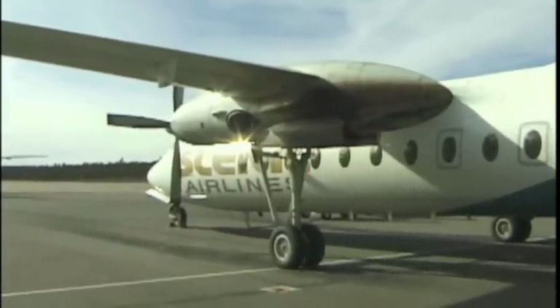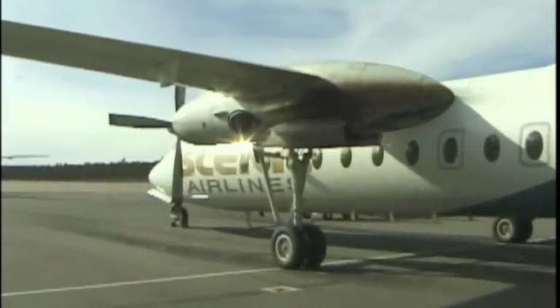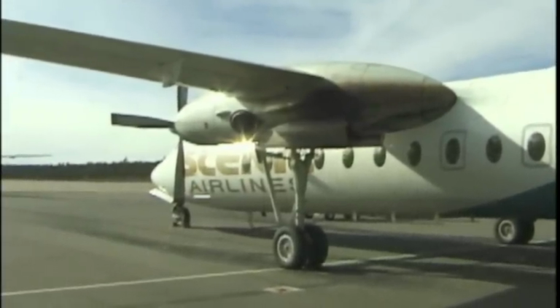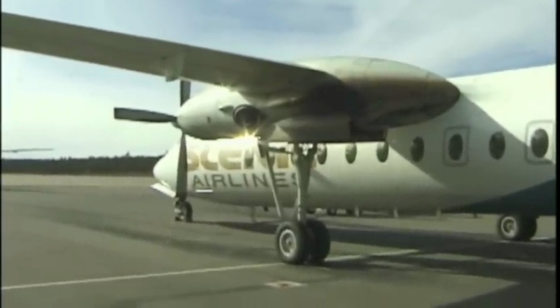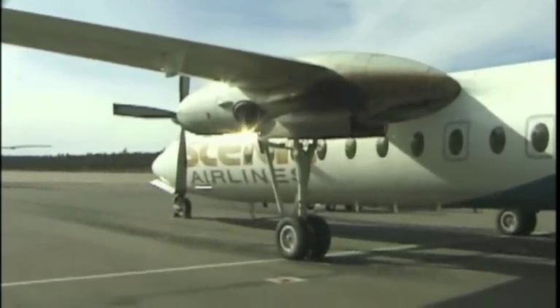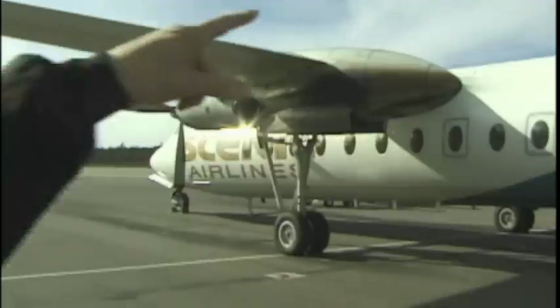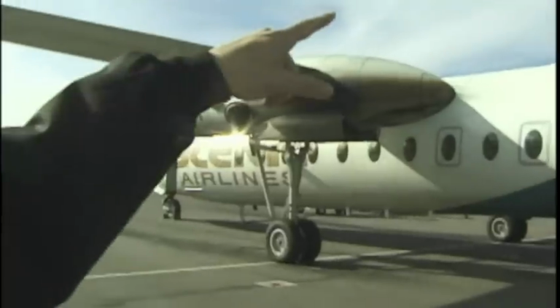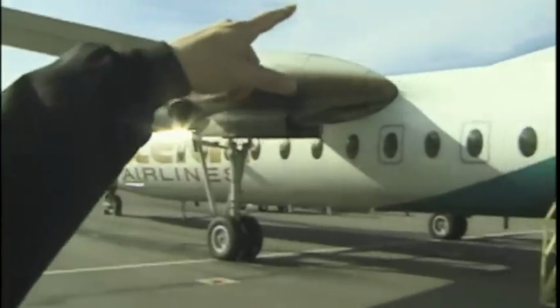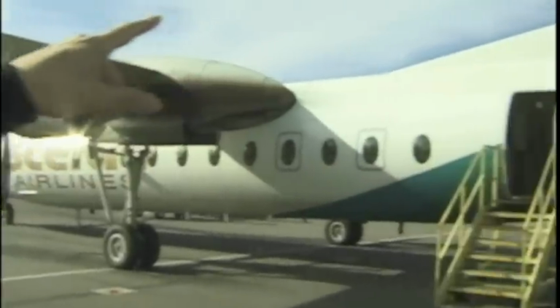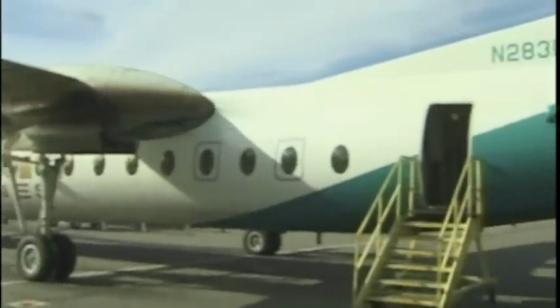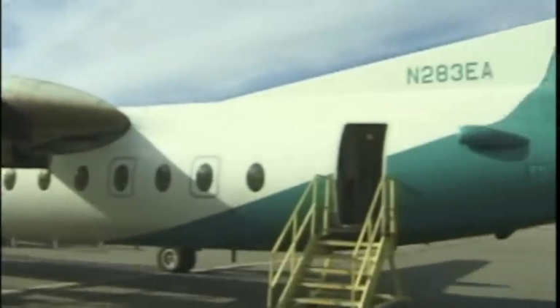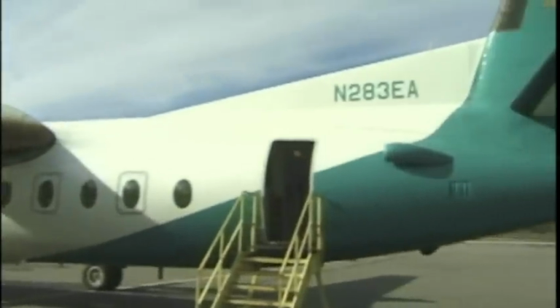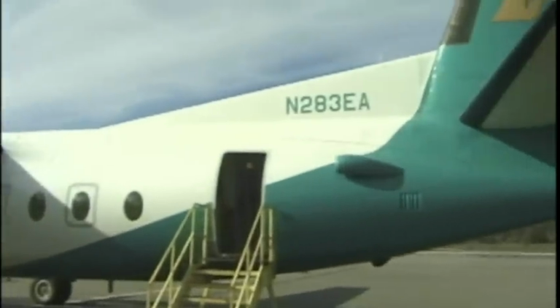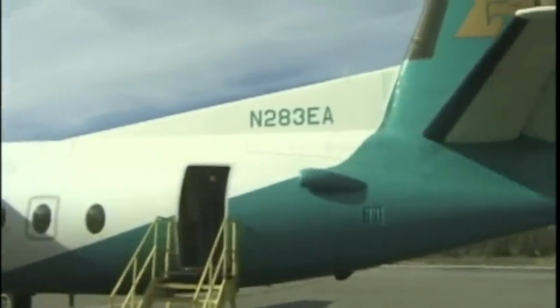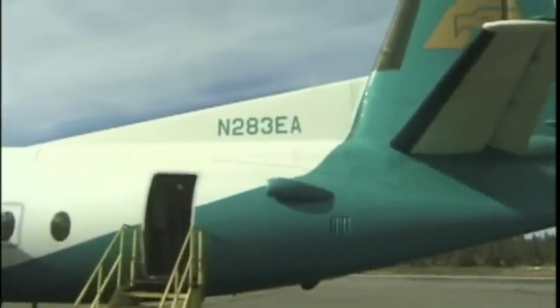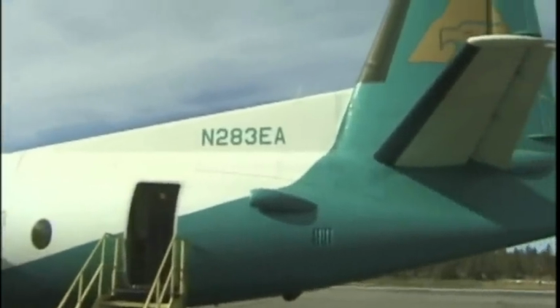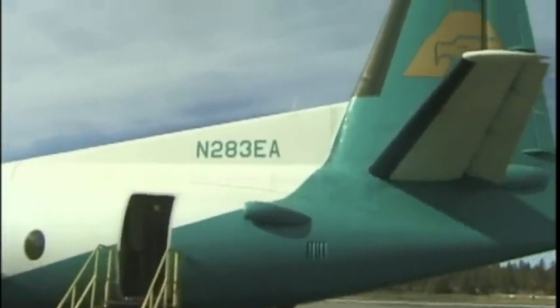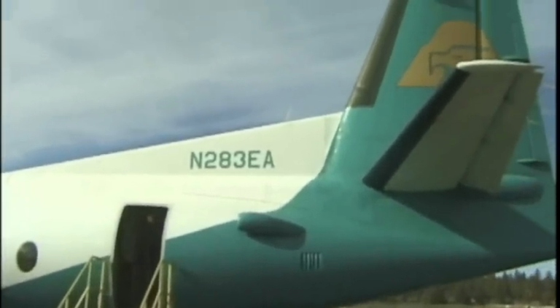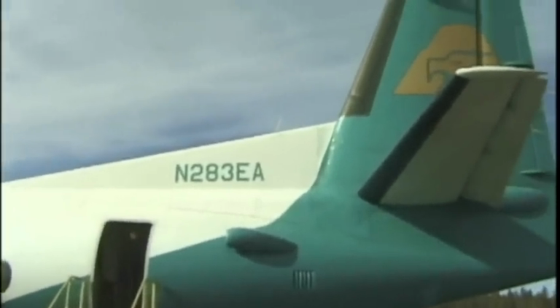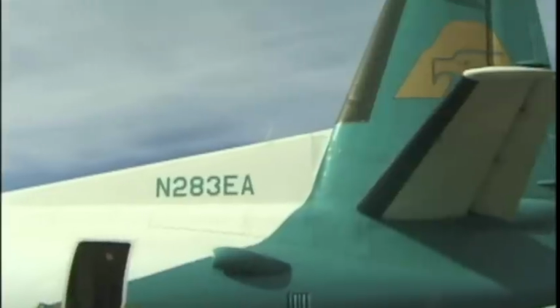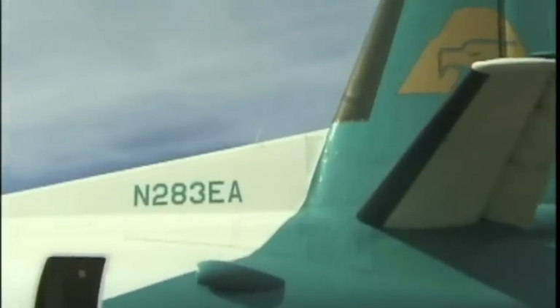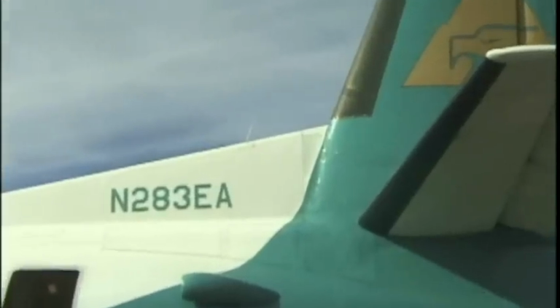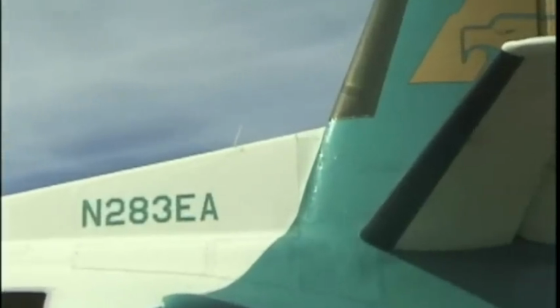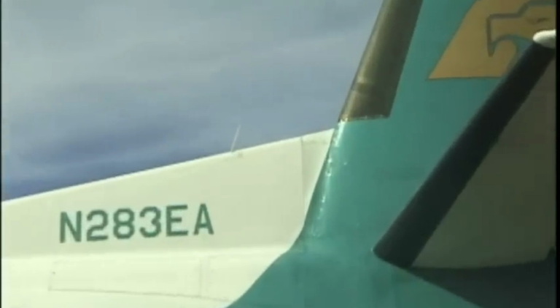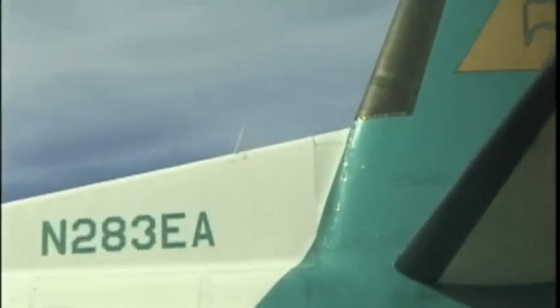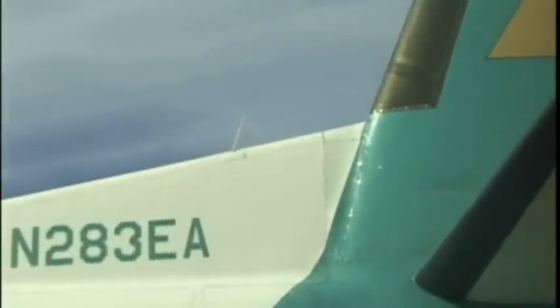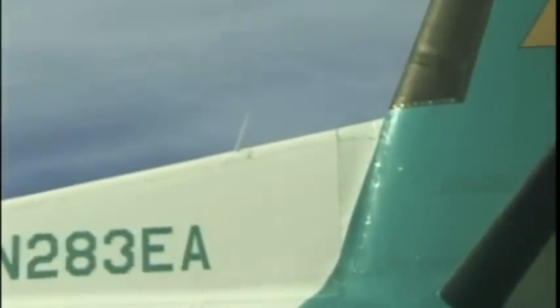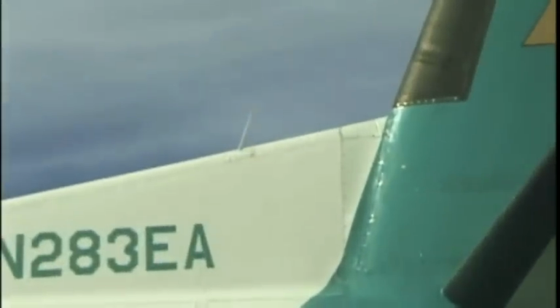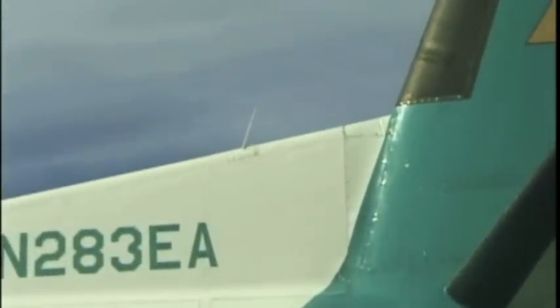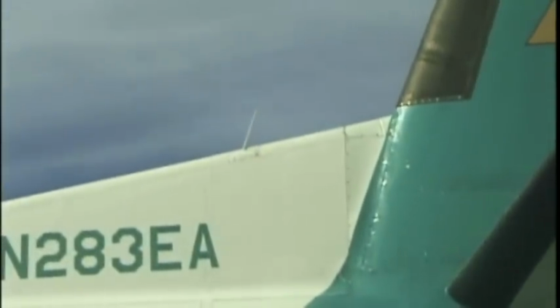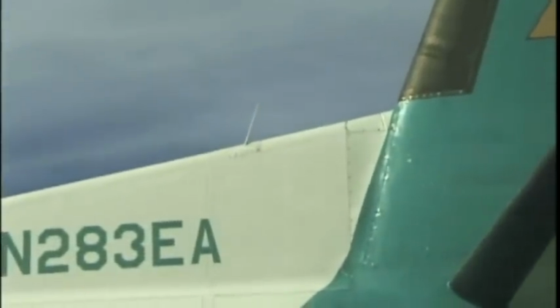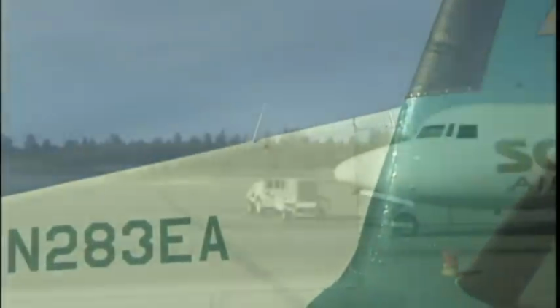It's funny how the emergency locator transmitter — there's the antenna for it. It's just like in a 172, all the way in the back on that, right before the tail, just like any other plane.